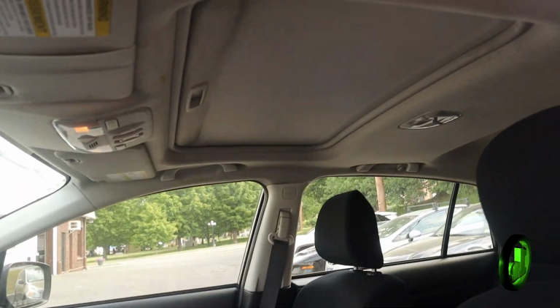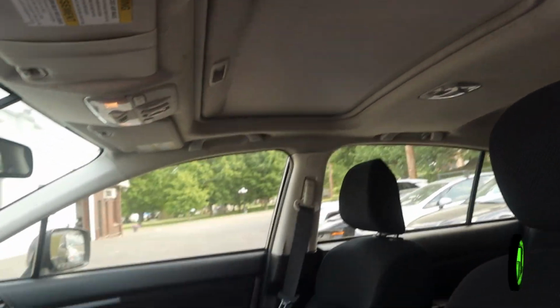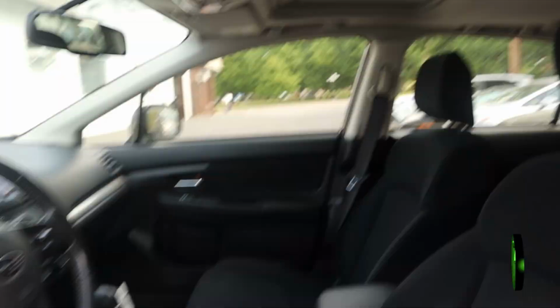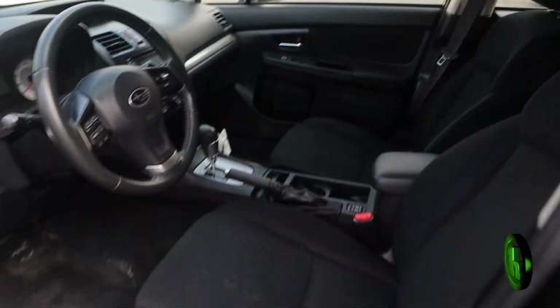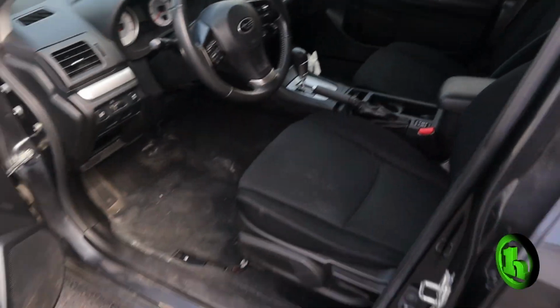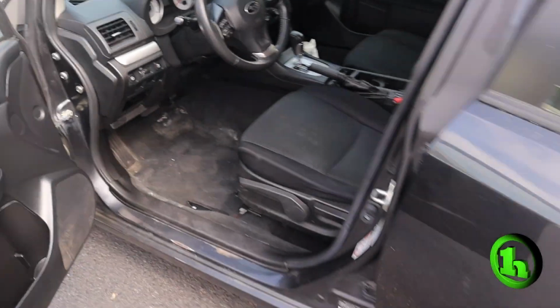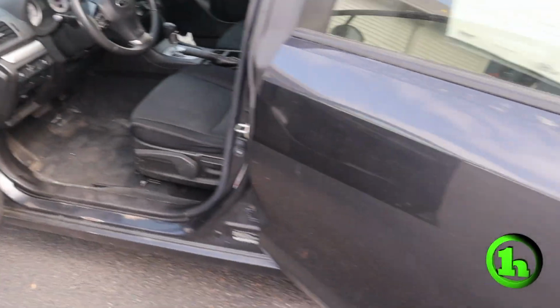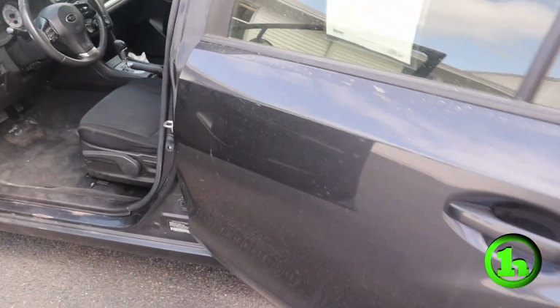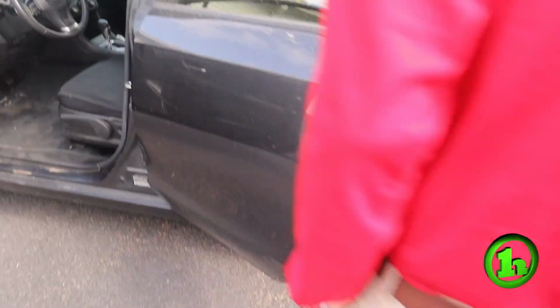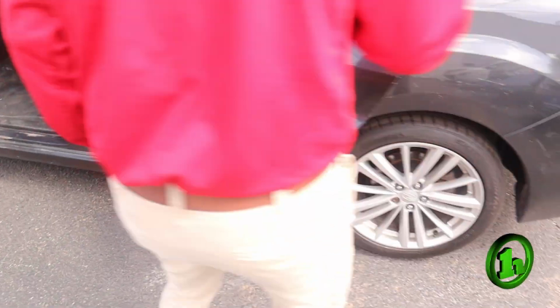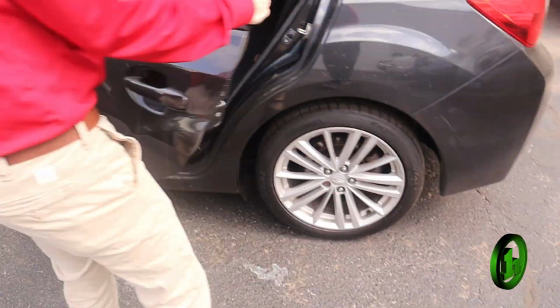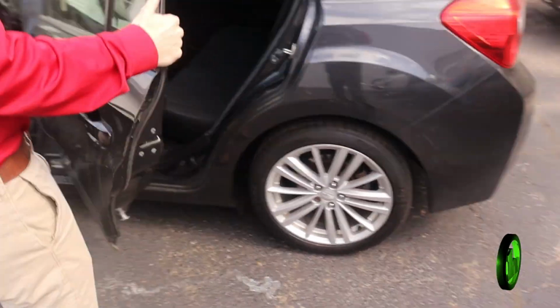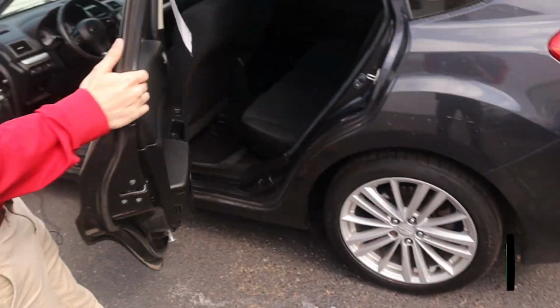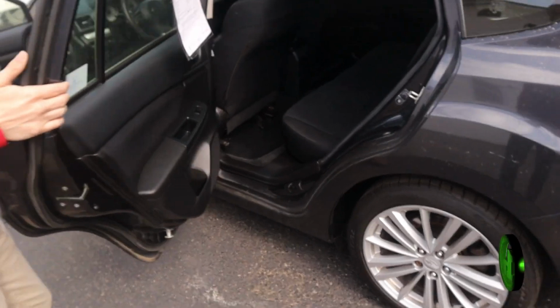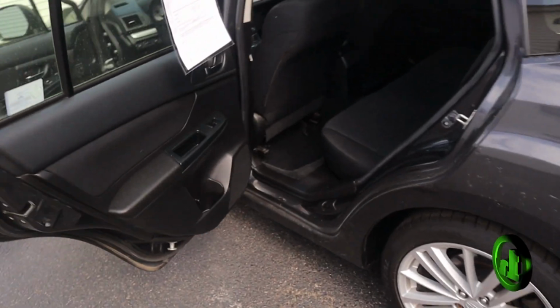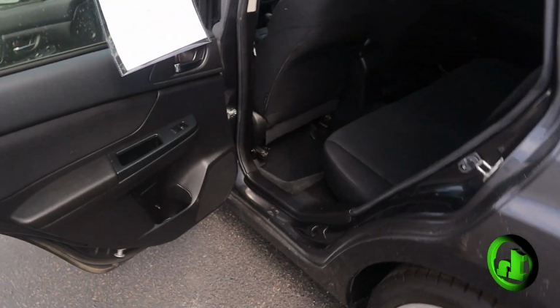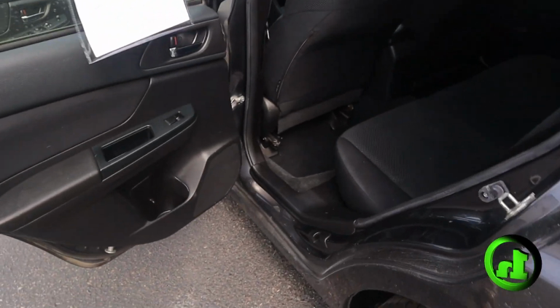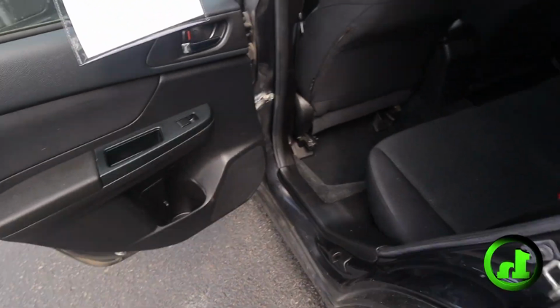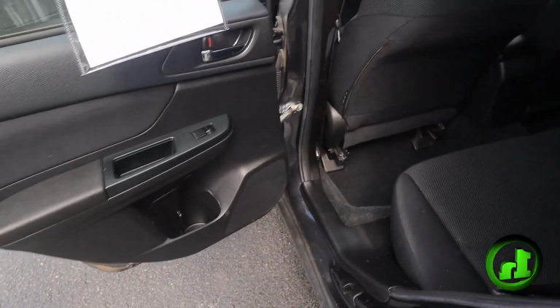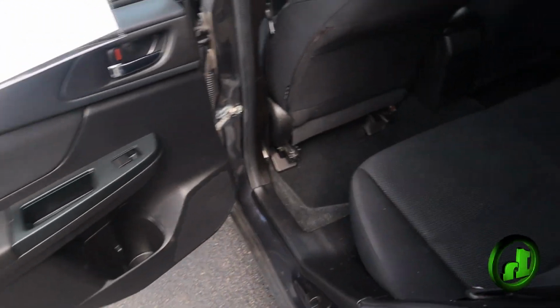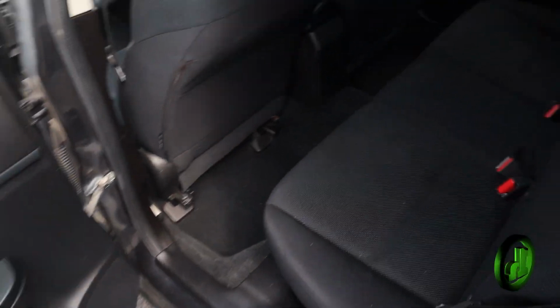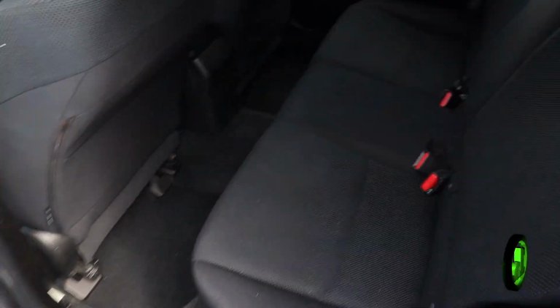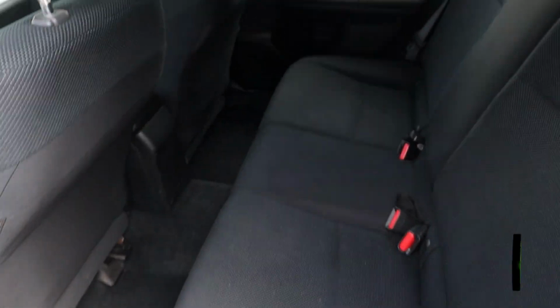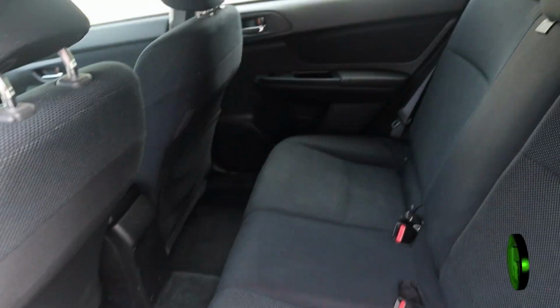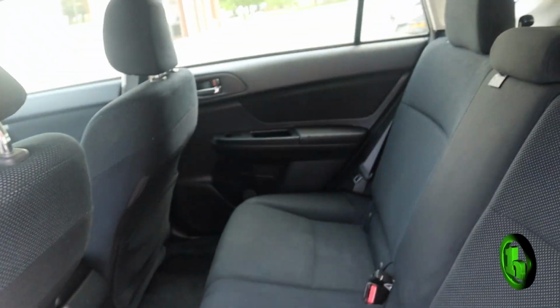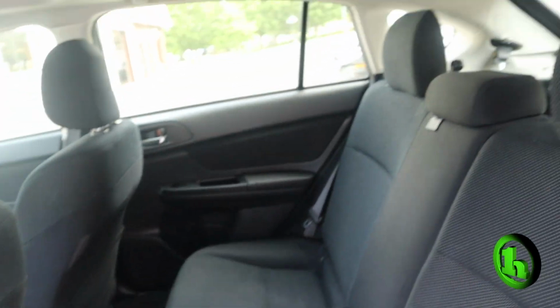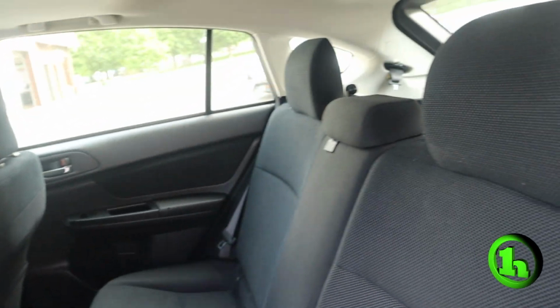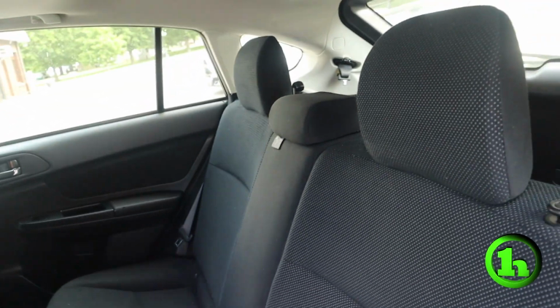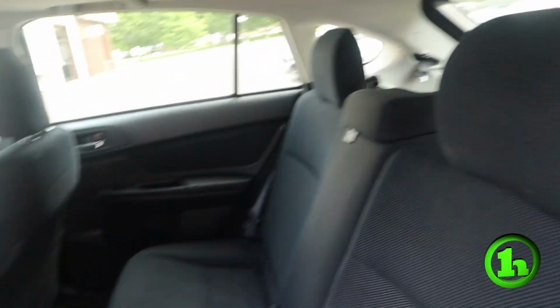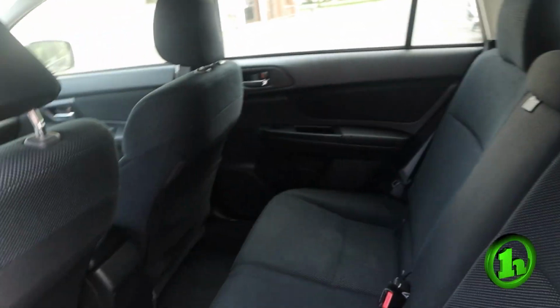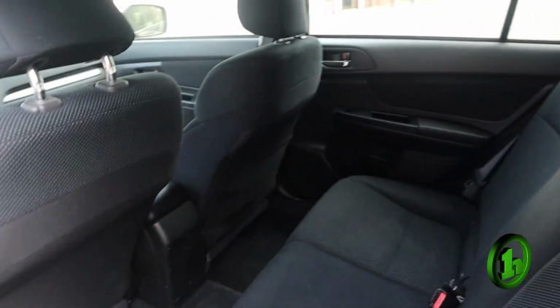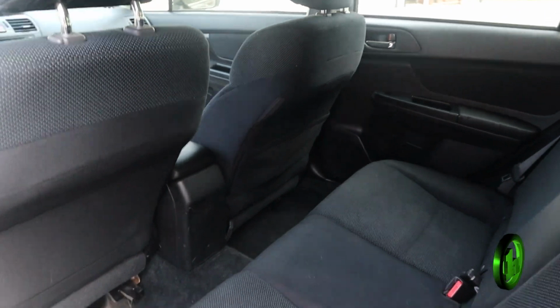If we take a look at the back seats here, you can see quite a bit of room — it's really pretty comfortable. It does have the middle armrest that lays down for some cup holders as well.